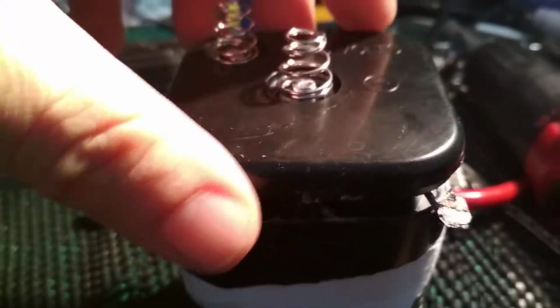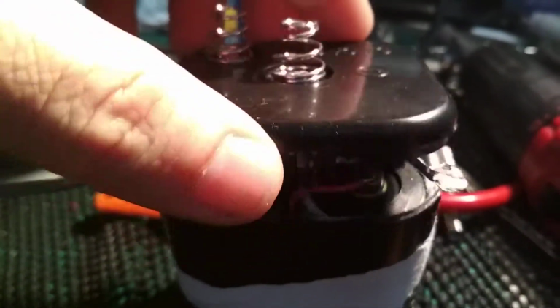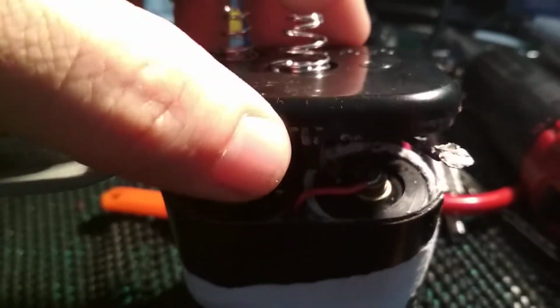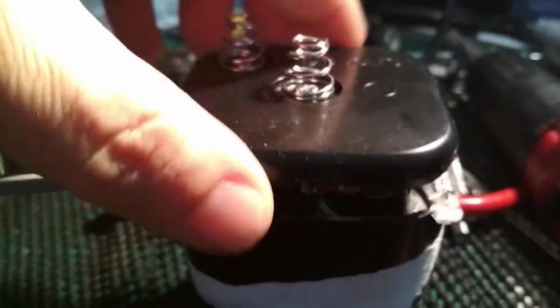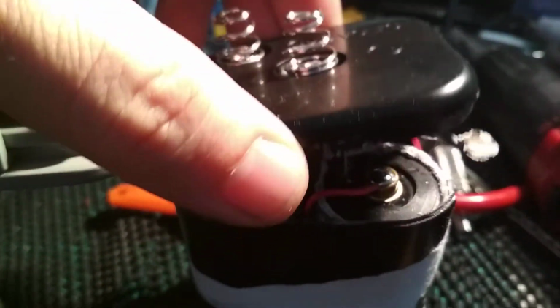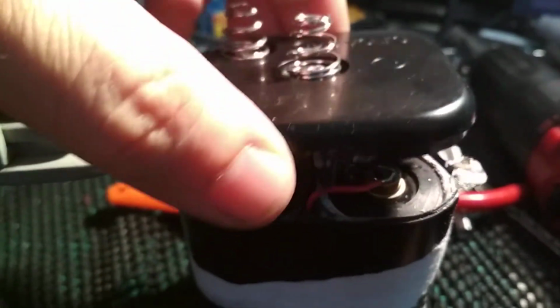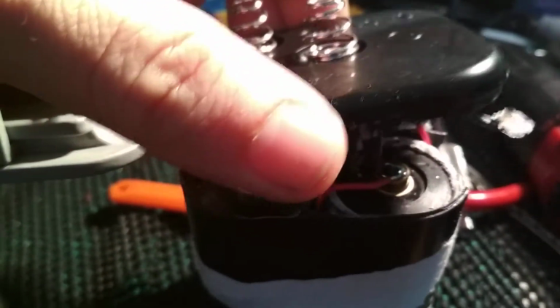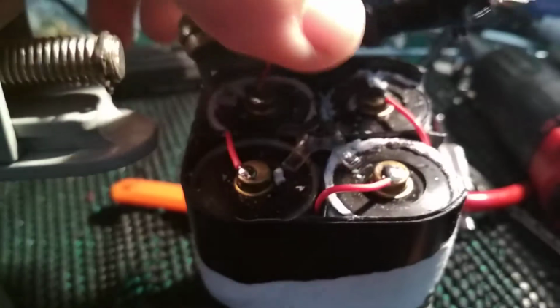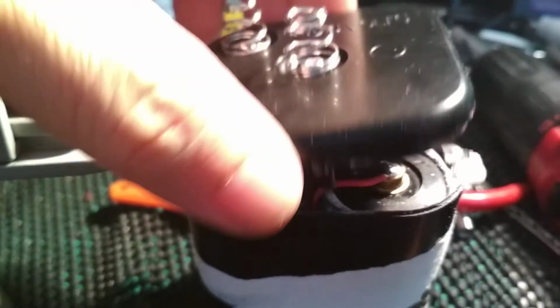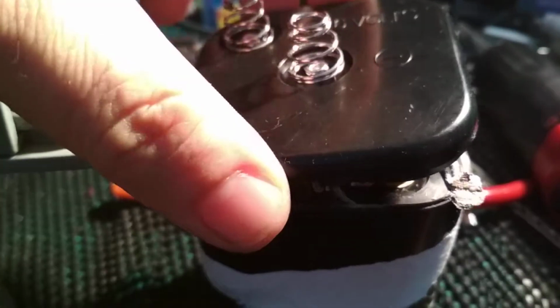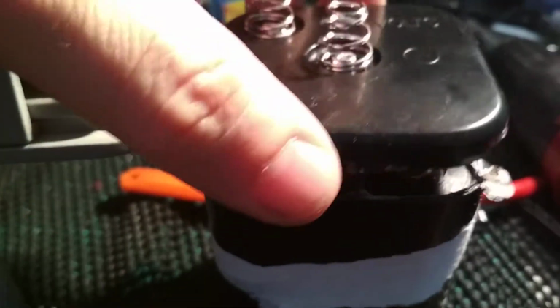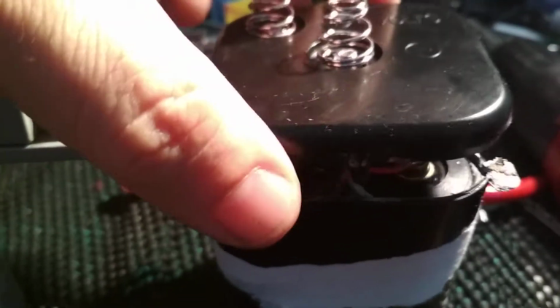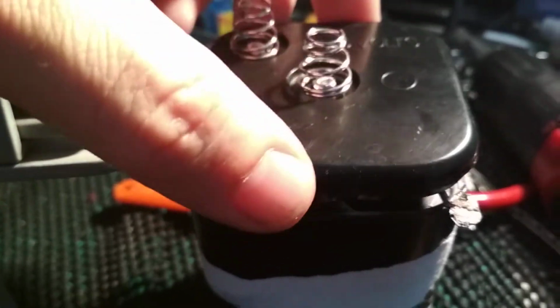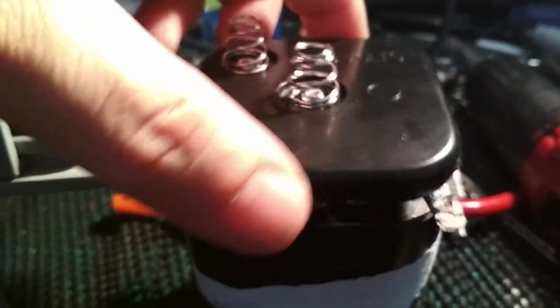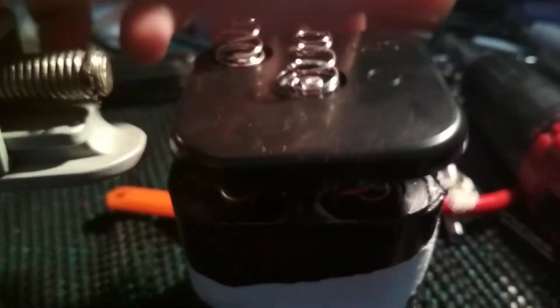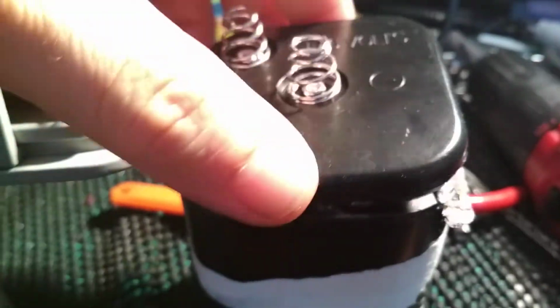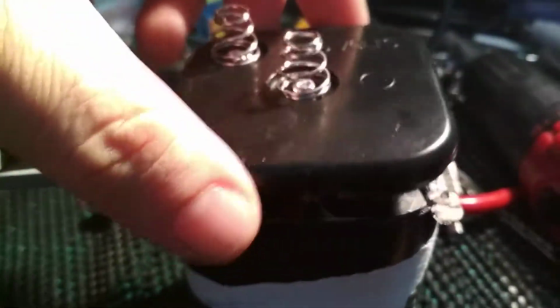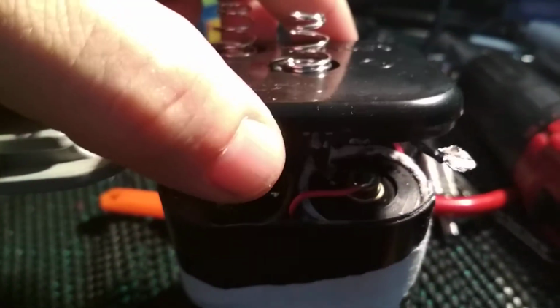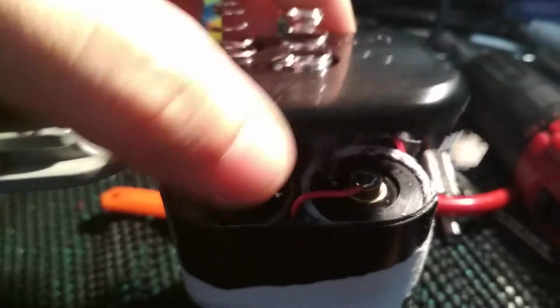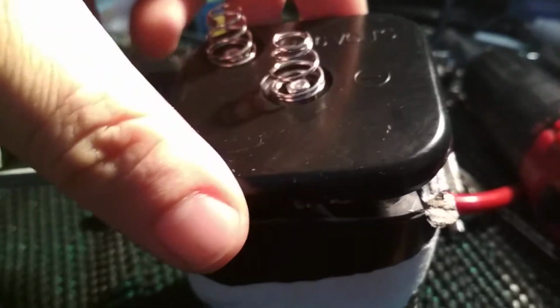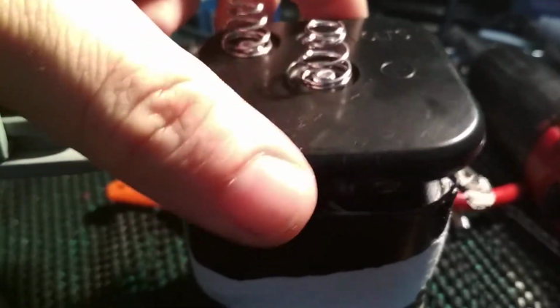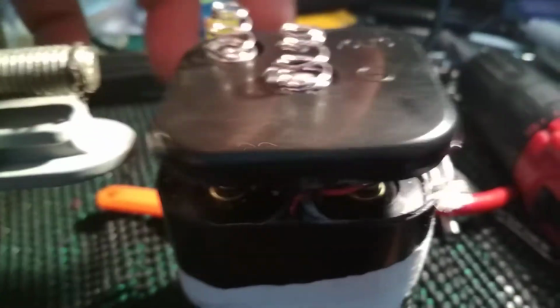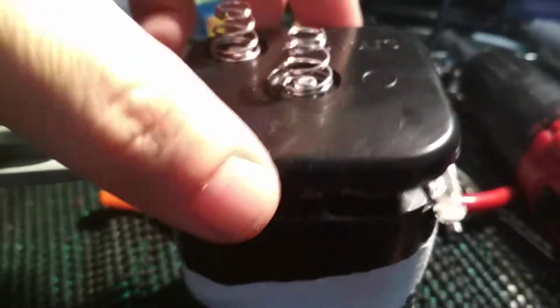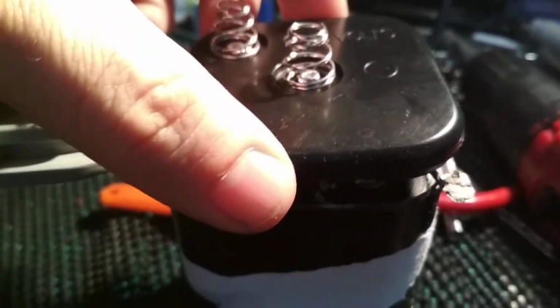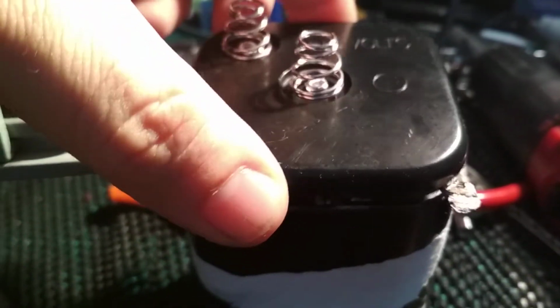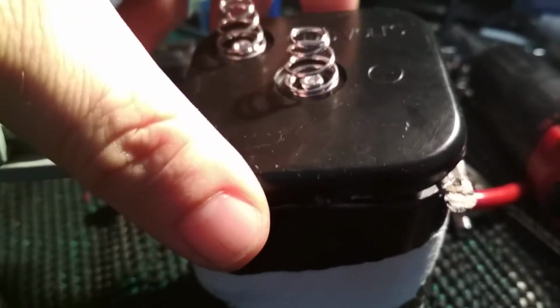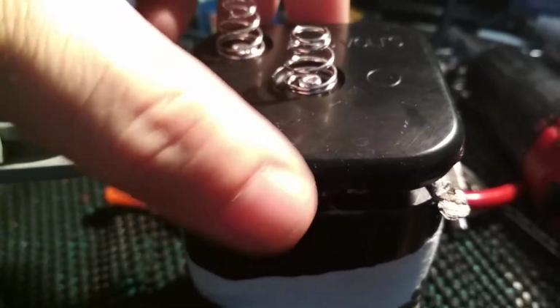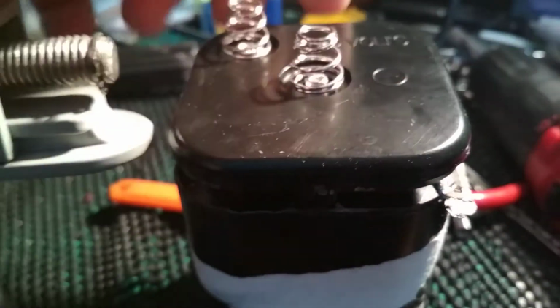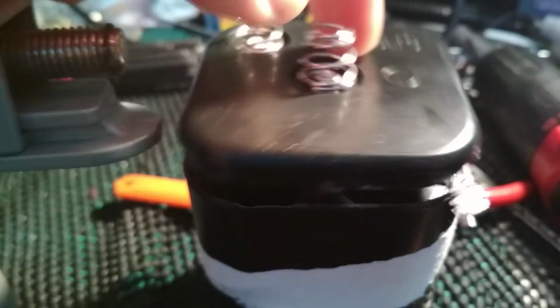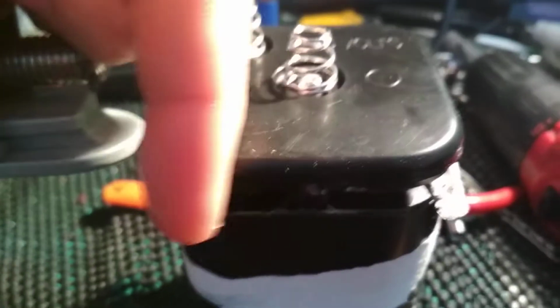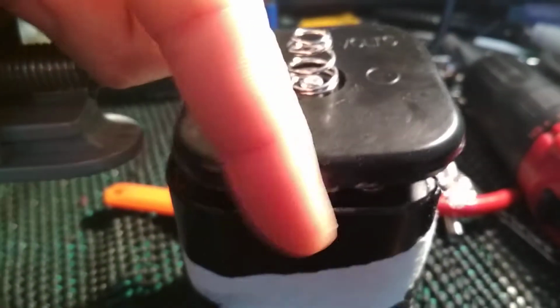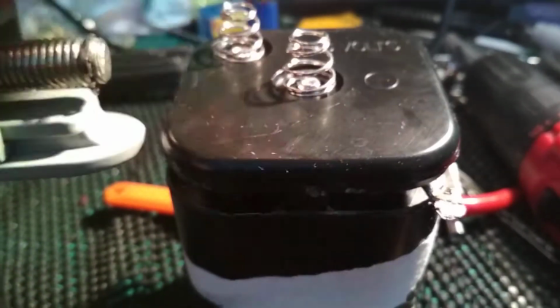I thought I'd open it because I have seen YouTube videos in the past, and I have opened these before, where they're full of AA batteries, usually unbranded. Obviously Ever Ready, but they don't need to have the branding on the inside when they've got the branding on the outside.